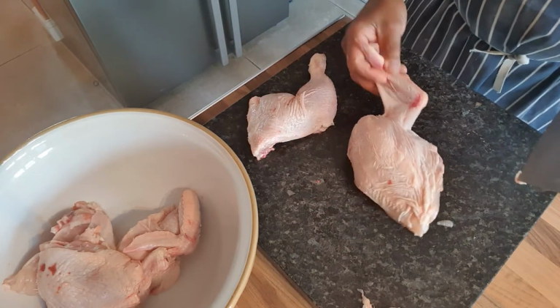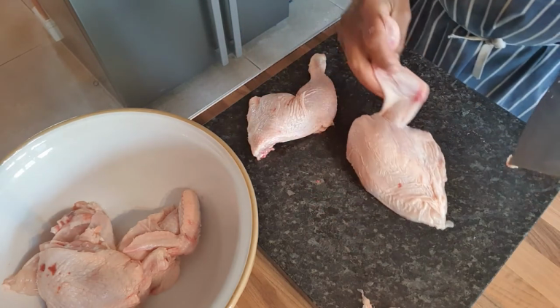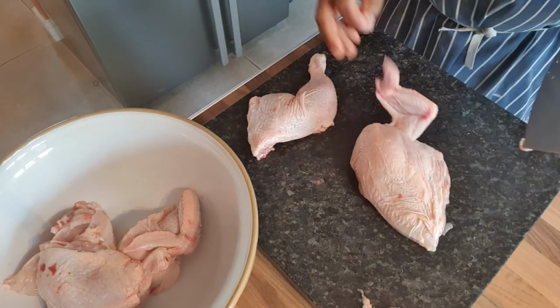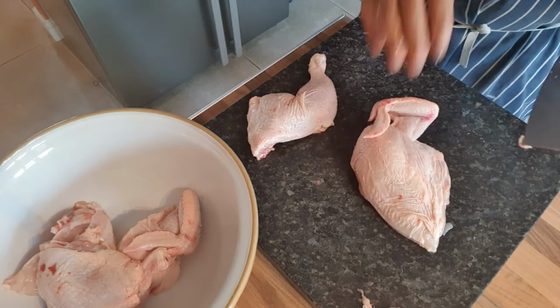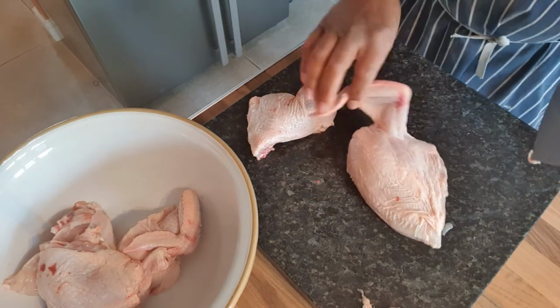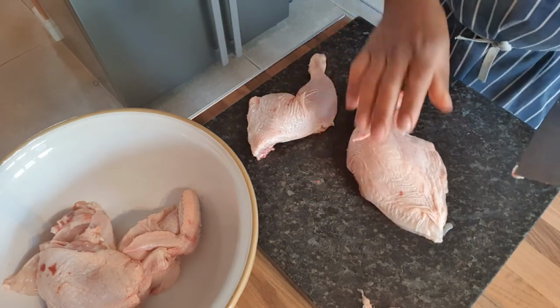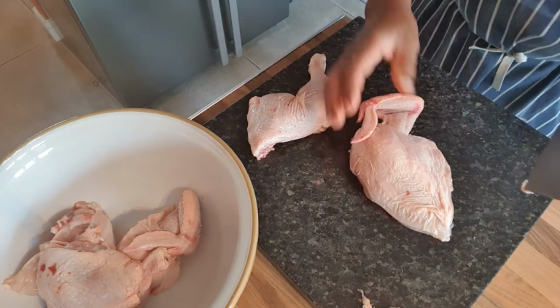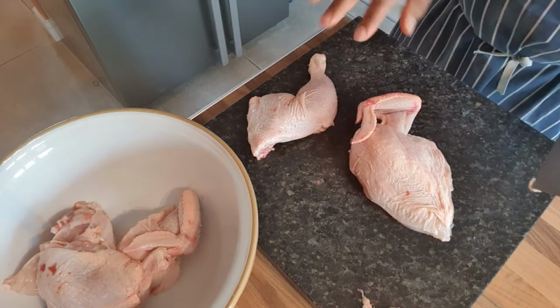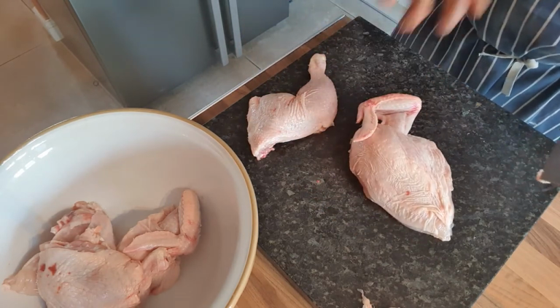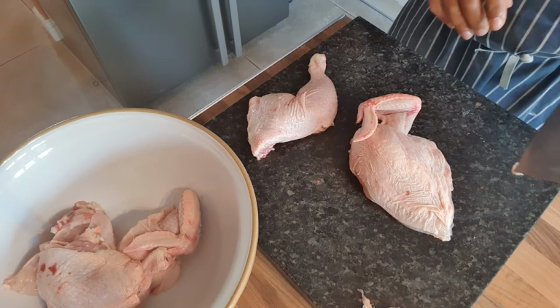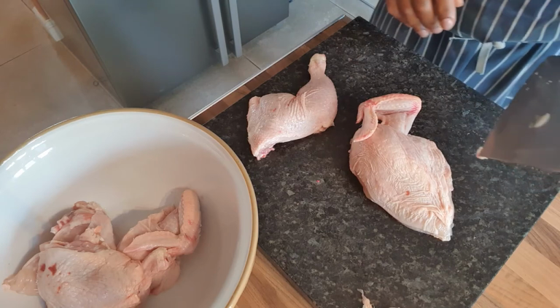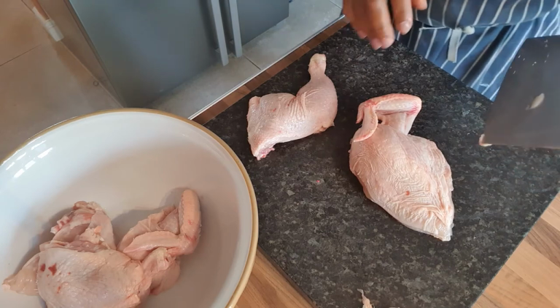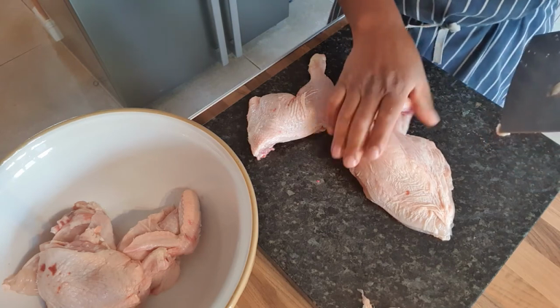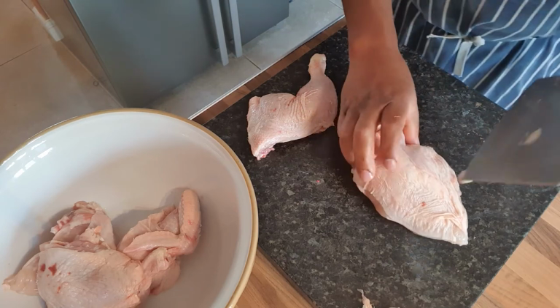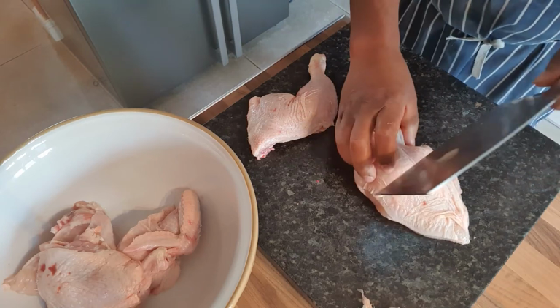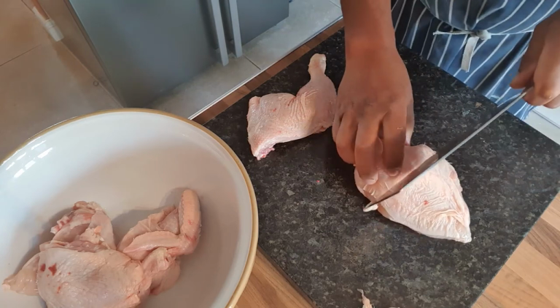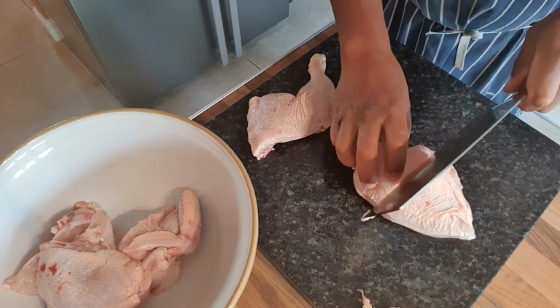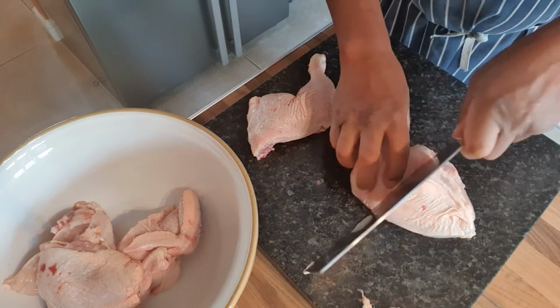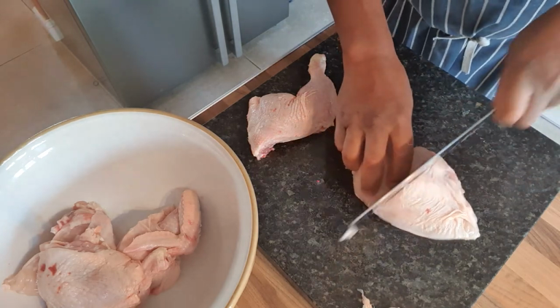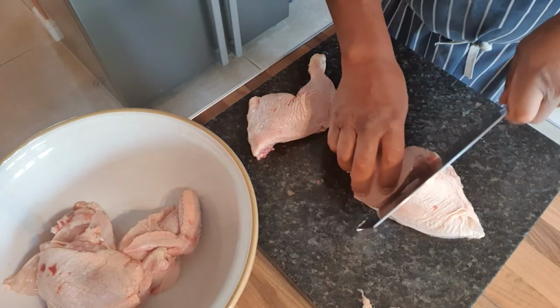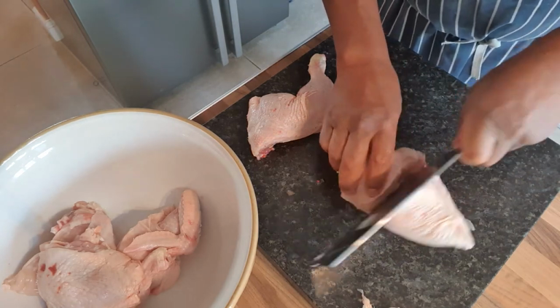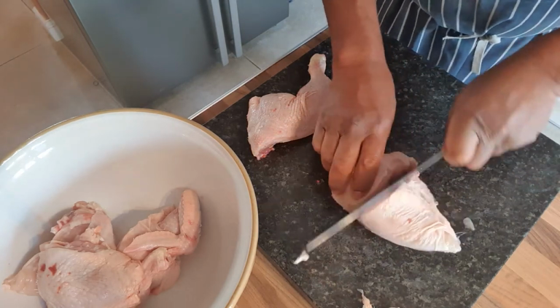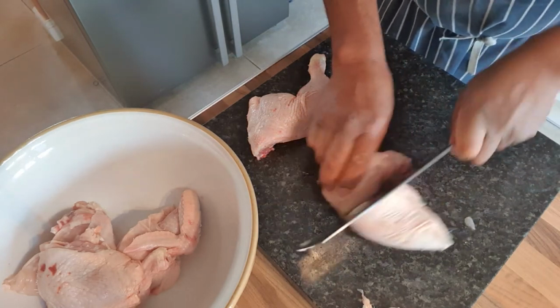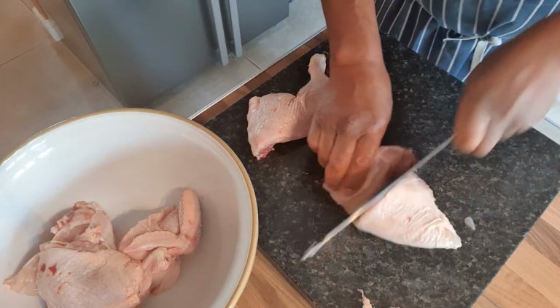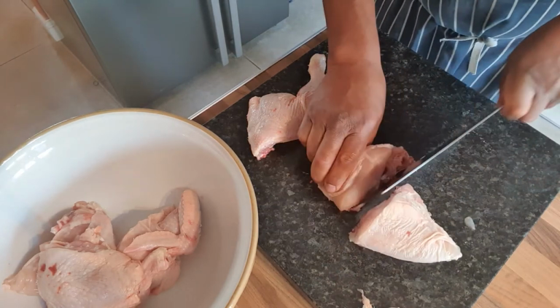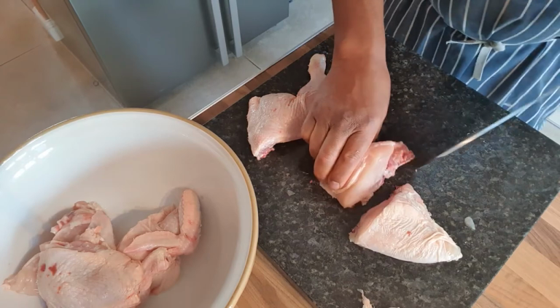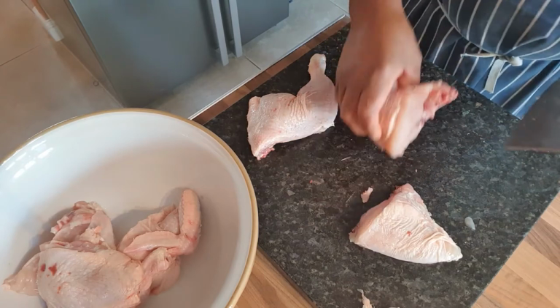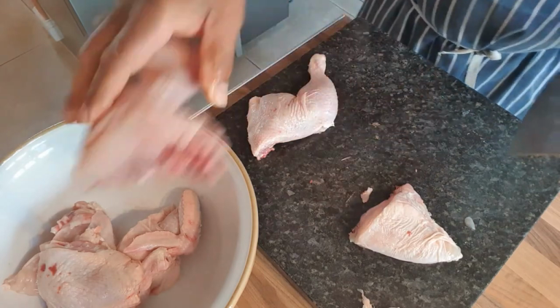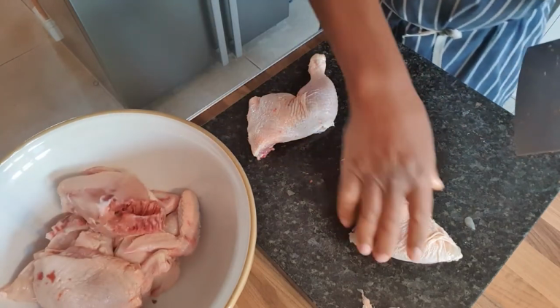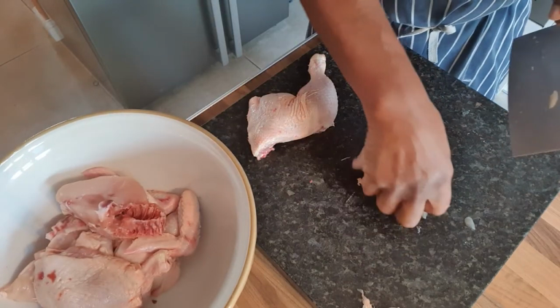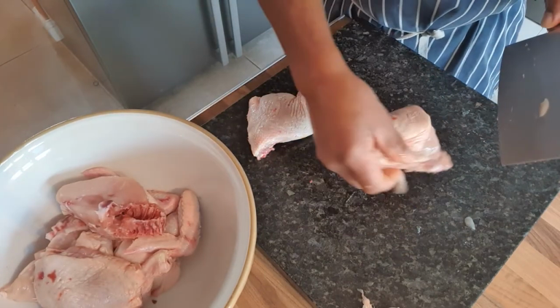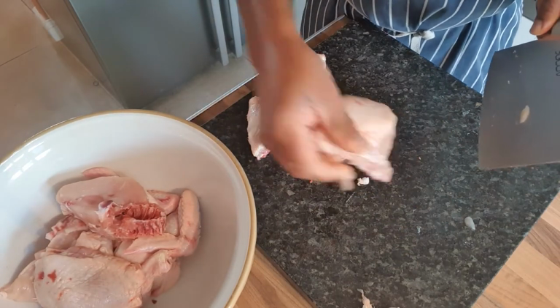So now we've got a big breast and a wing. I love the wing — it's one of my favourite pieces of the chicken. So we're going to go through there again — bang, two portions.